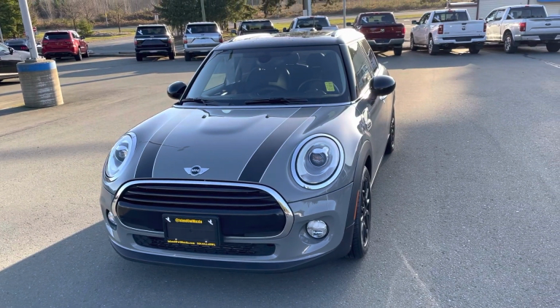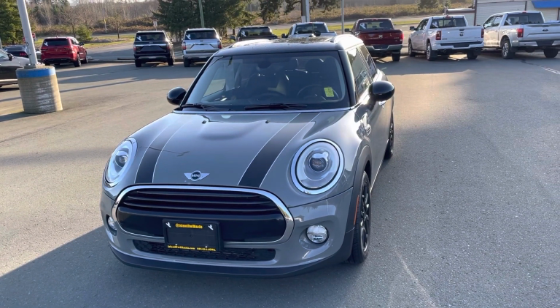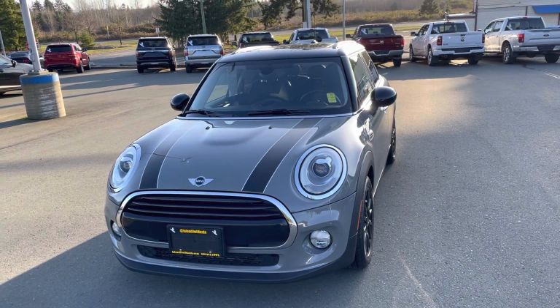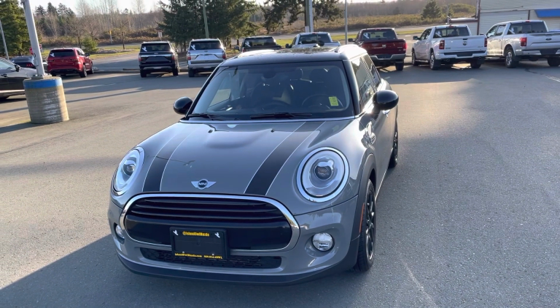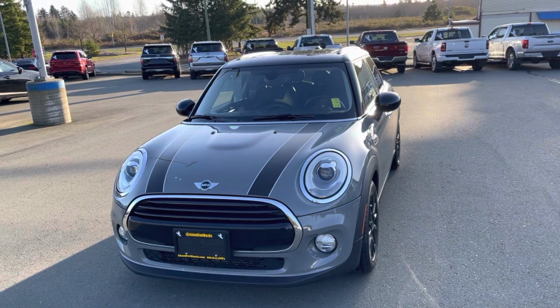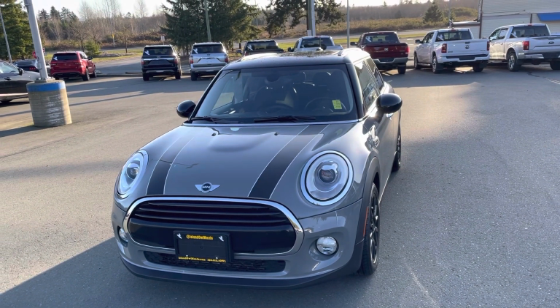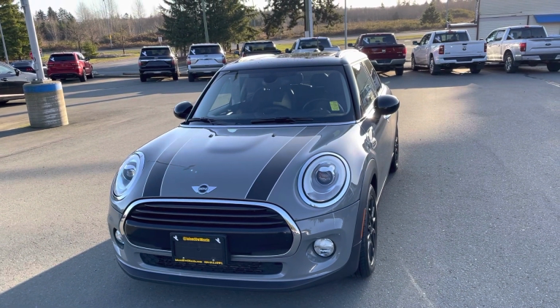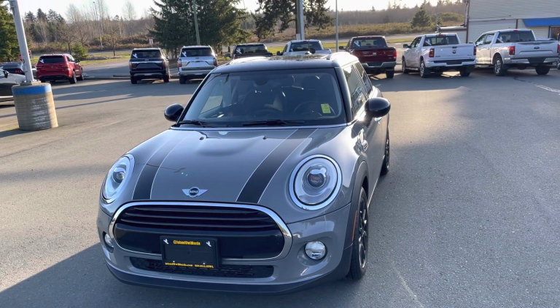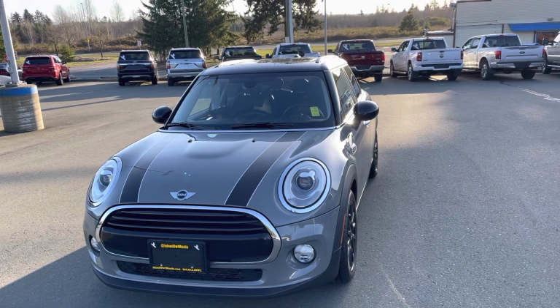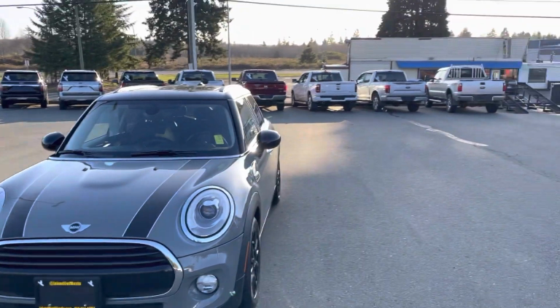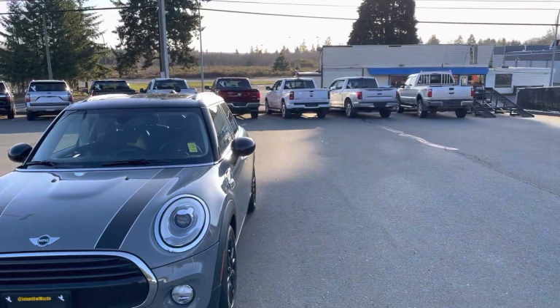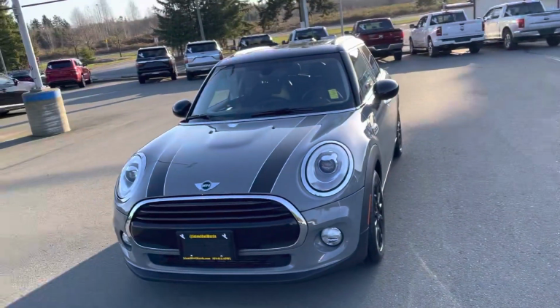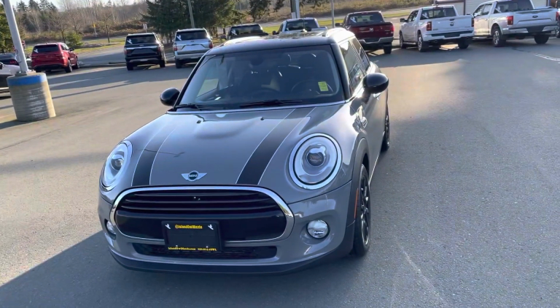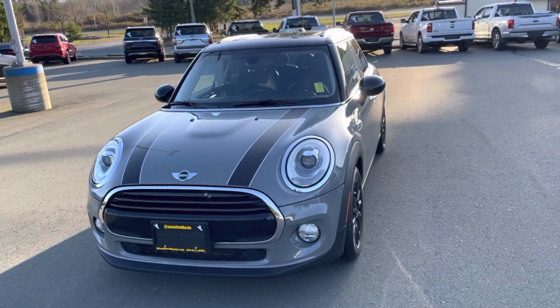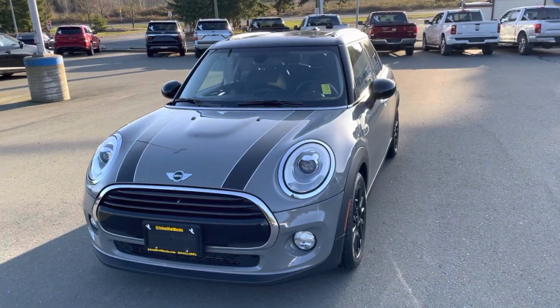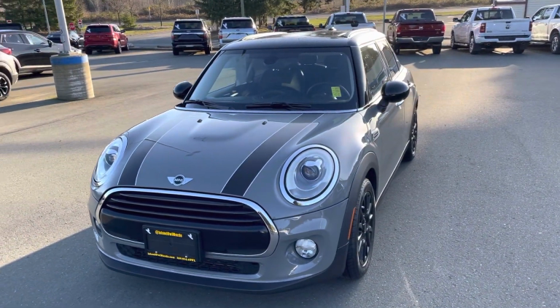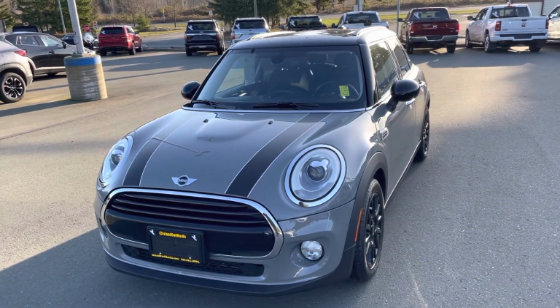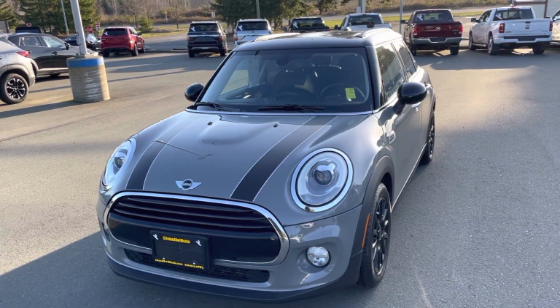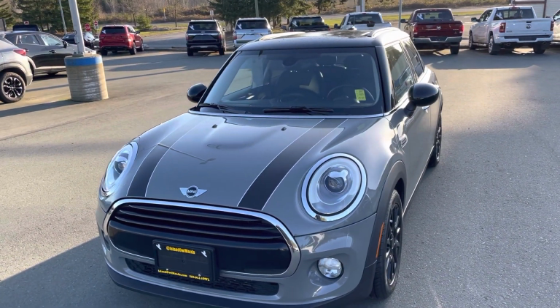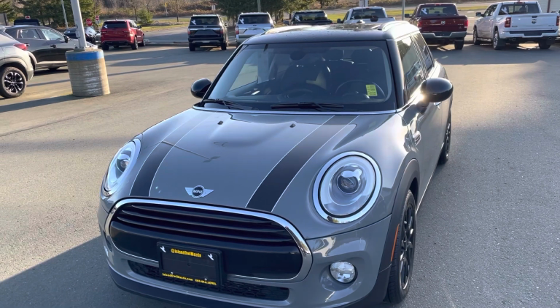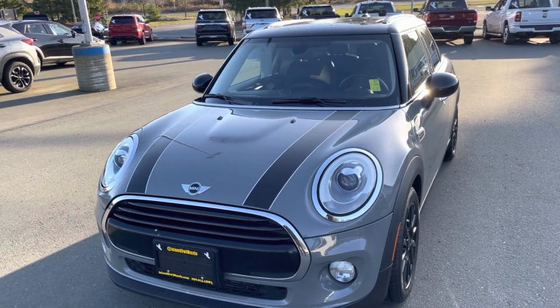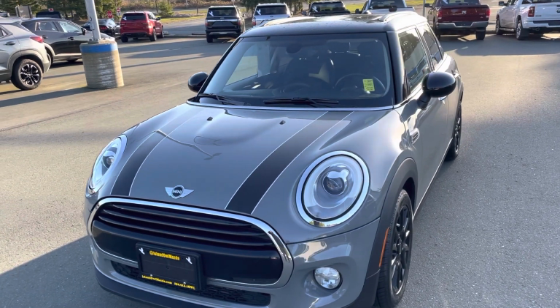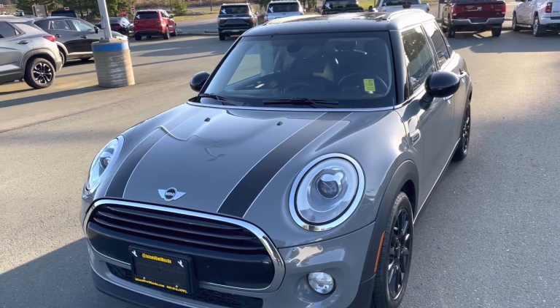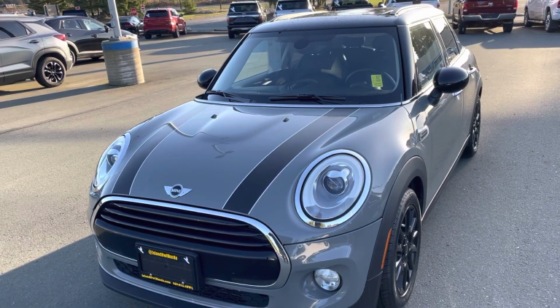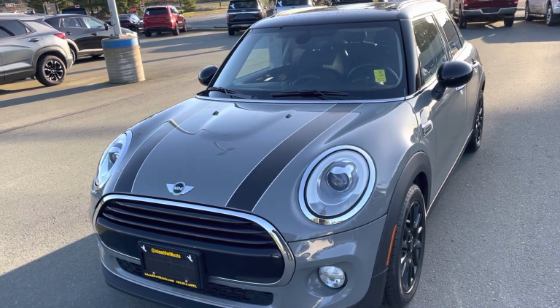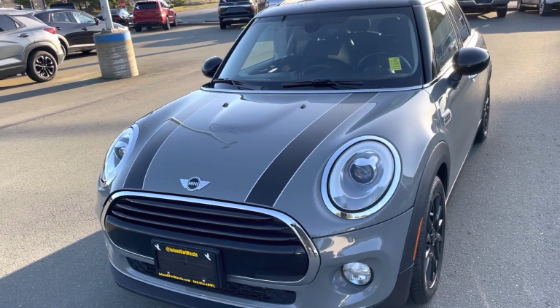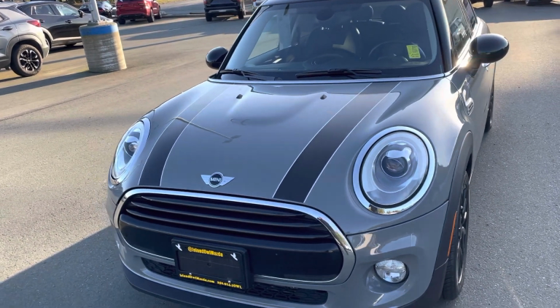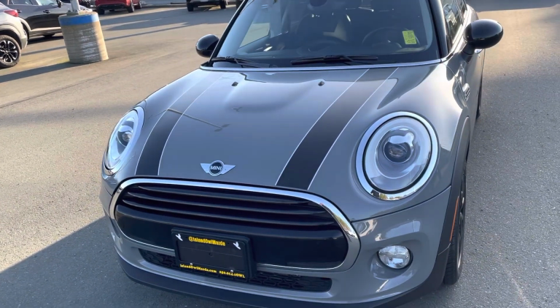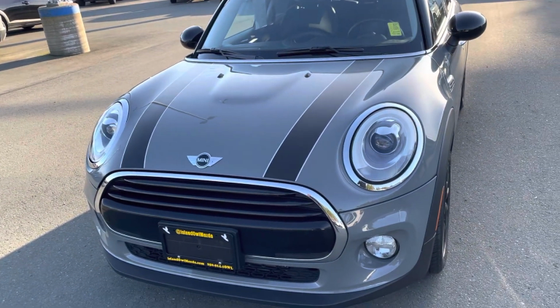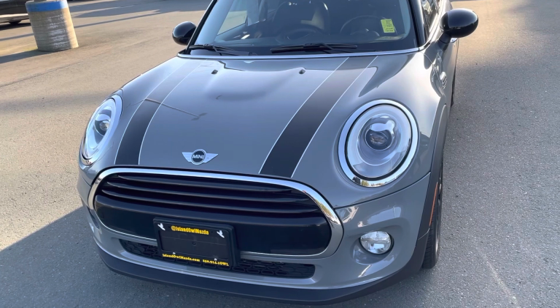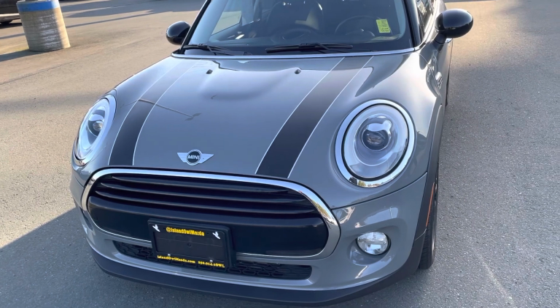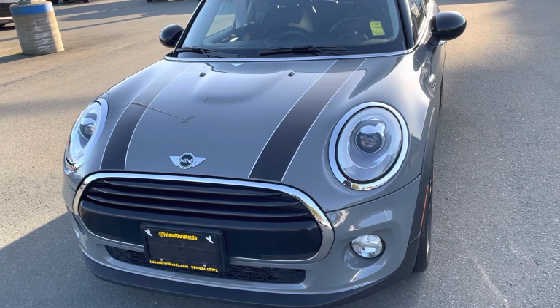Hello guys, JR here from Island Owl and Mazda in Camel River, located at 2280 Island Highway crossing the Ideal Cafe. Here to show you today this beautiful 2017 Mini Cooper five-door hardtop, powered by the 1.5 liter three-cylinder engine, which is fantastic.